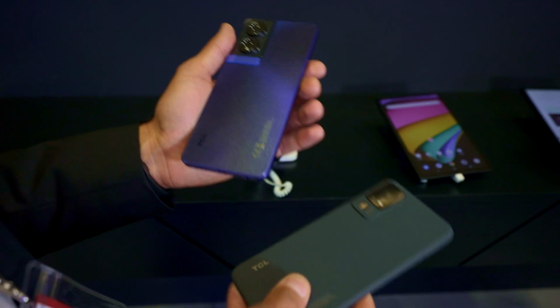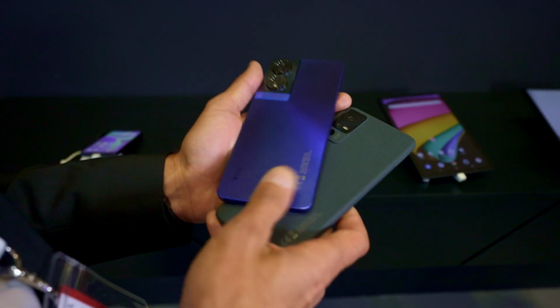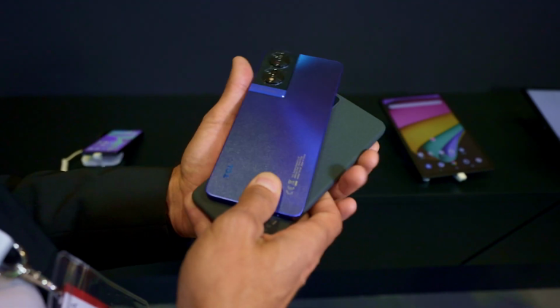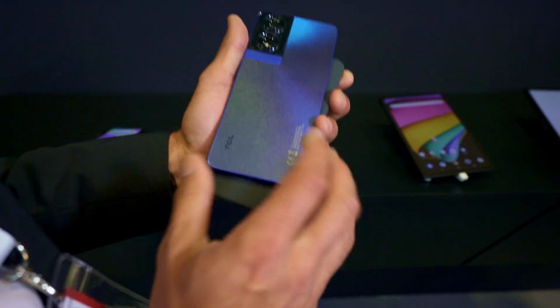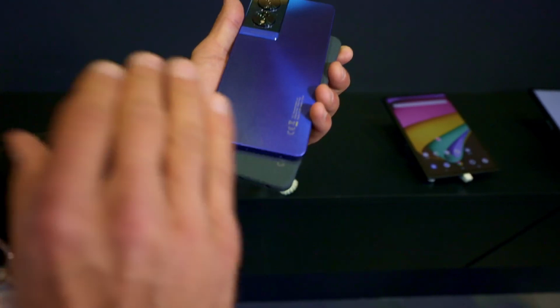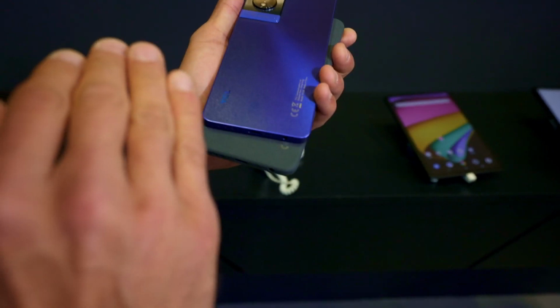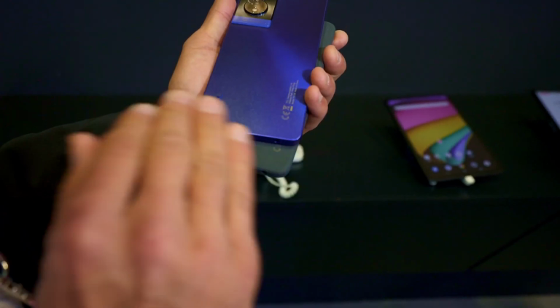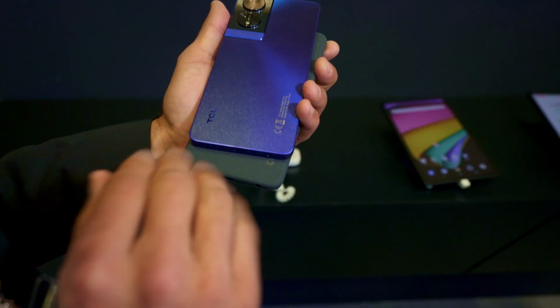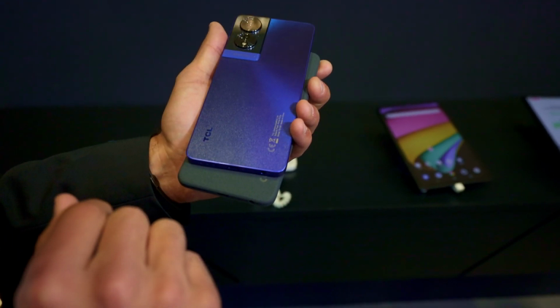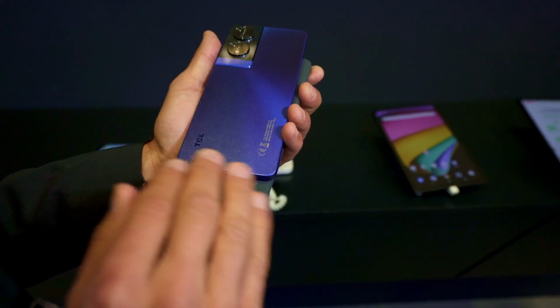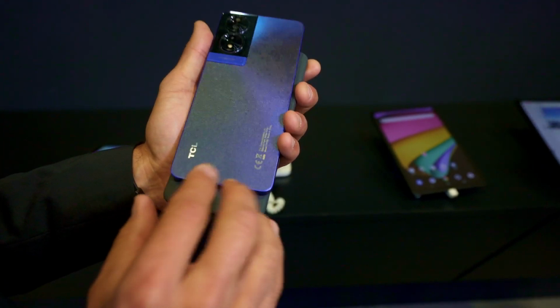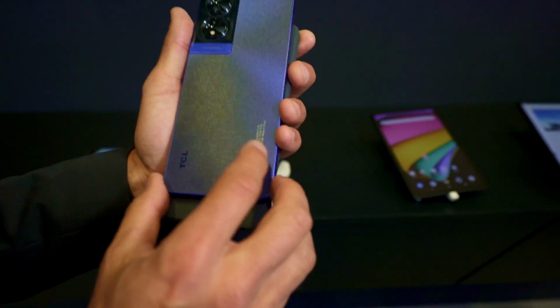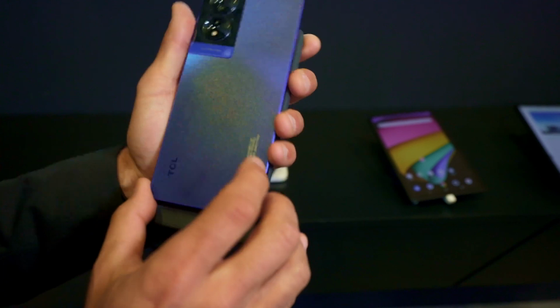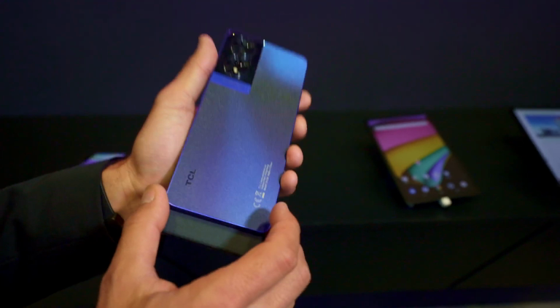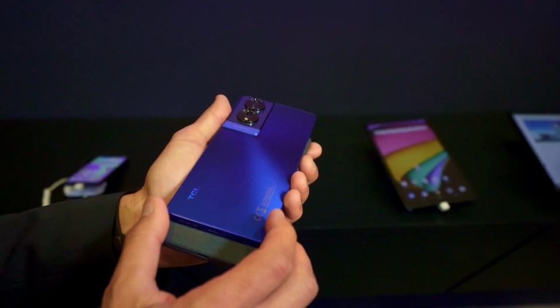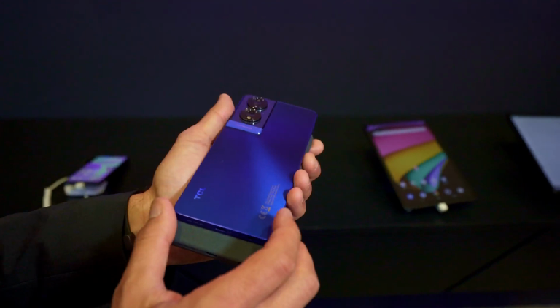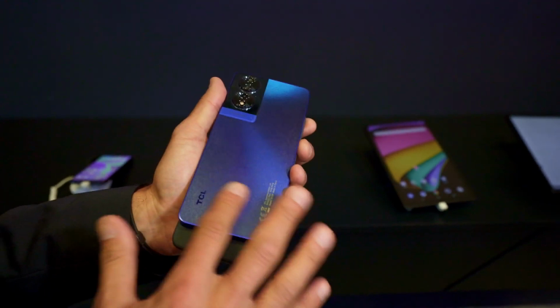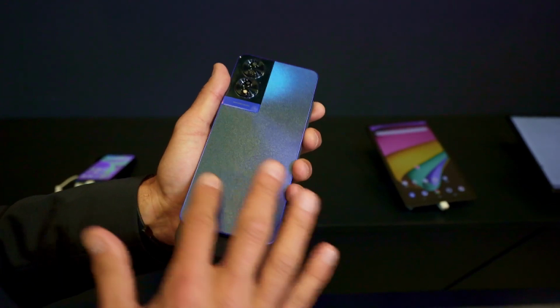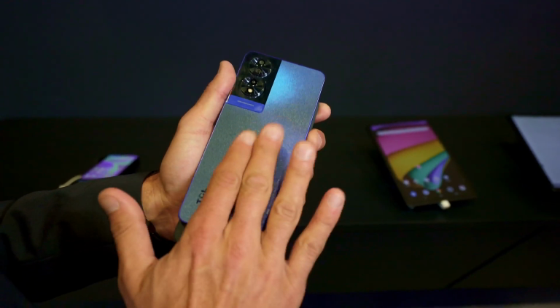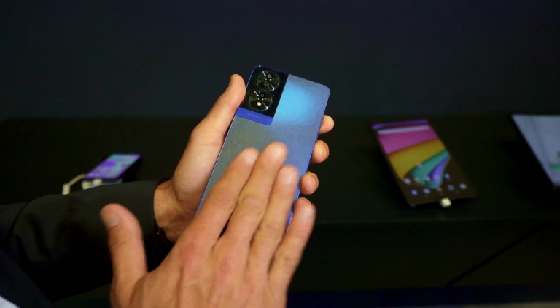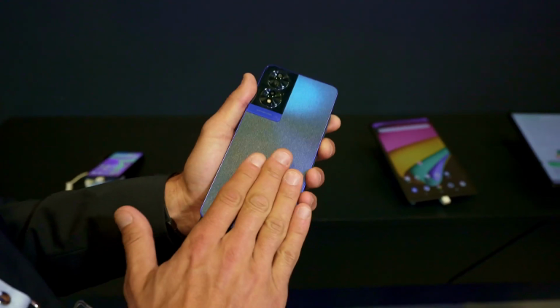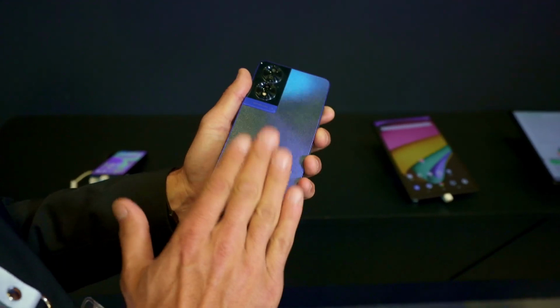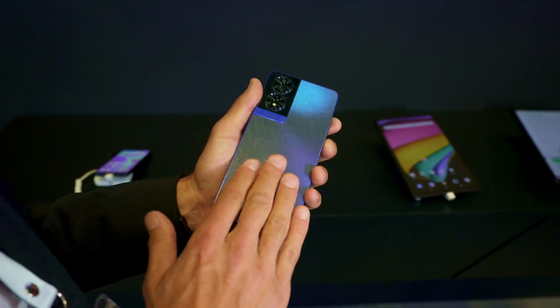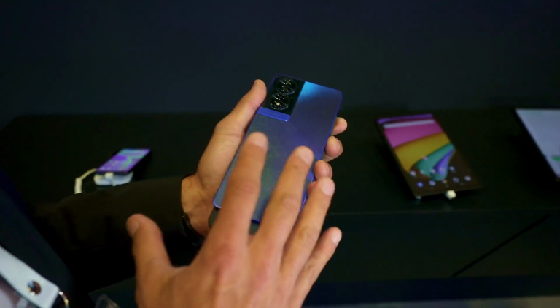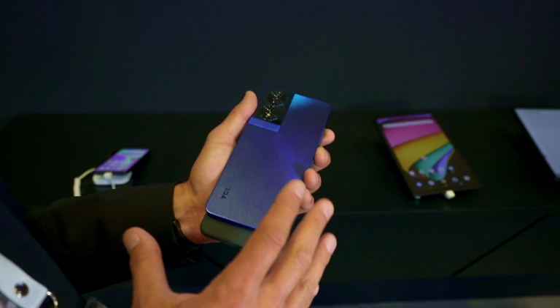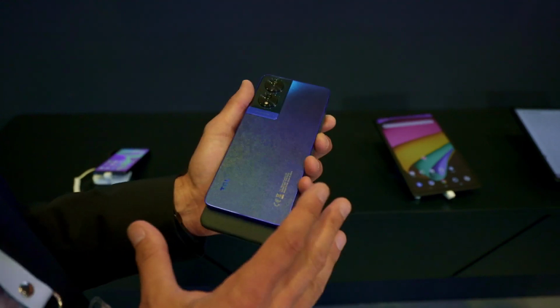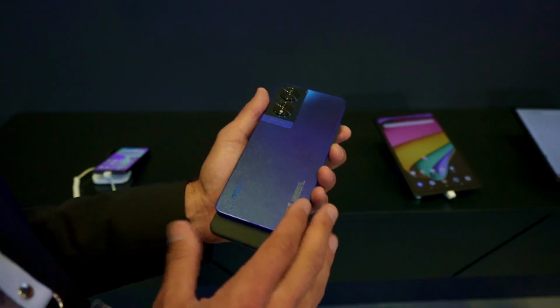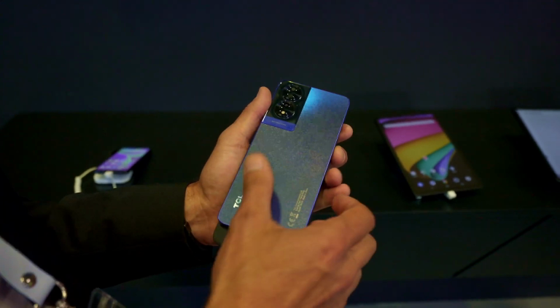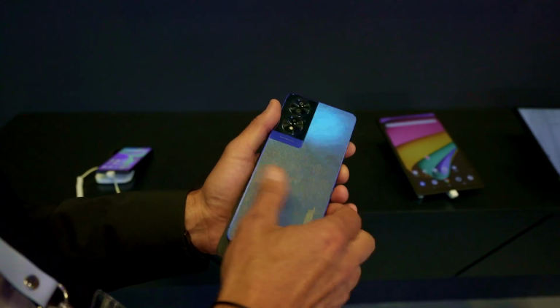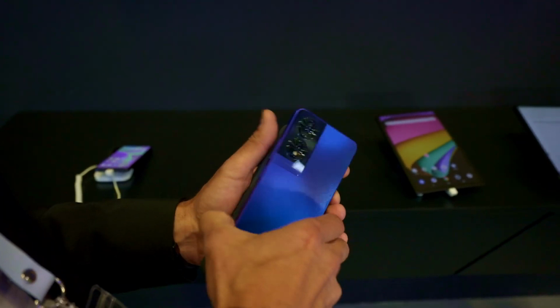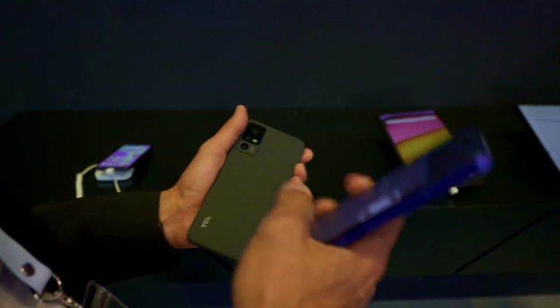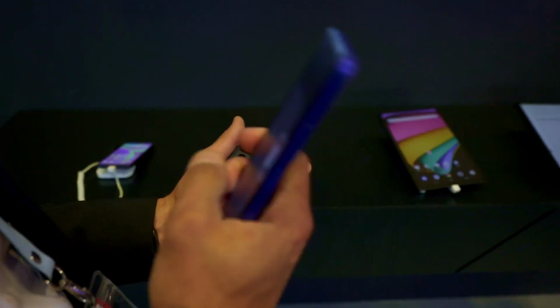We're also using a special processing to have this effect on the back cover without keeping the fingerprints. So it's very useful to always have a clean product. And at the same time, you still have a good grip.